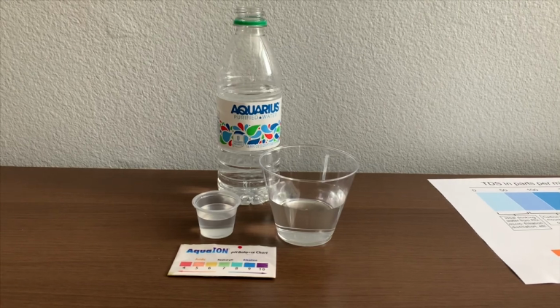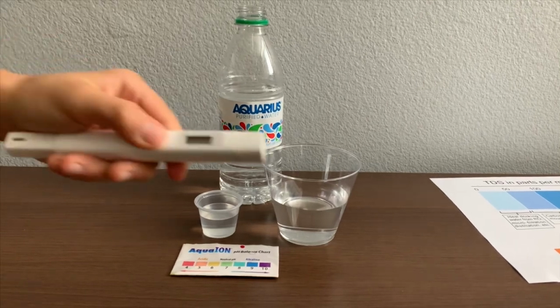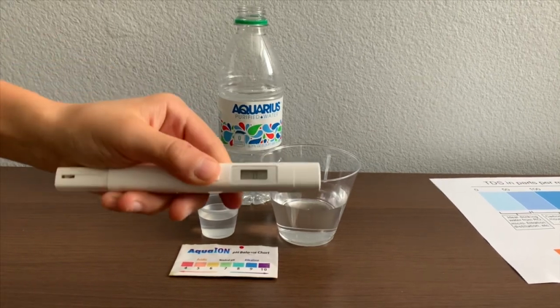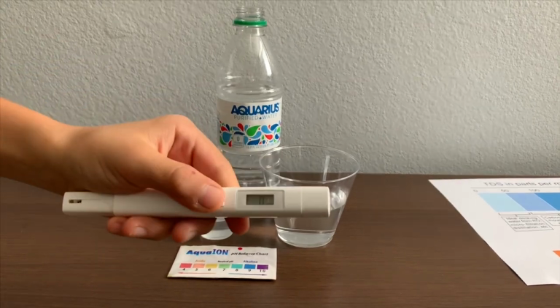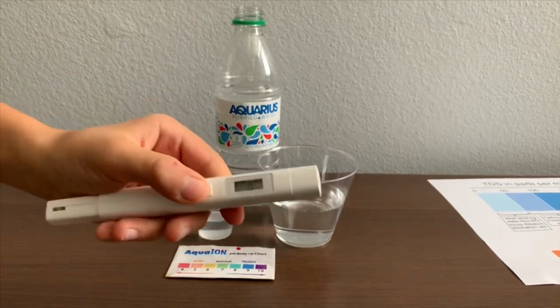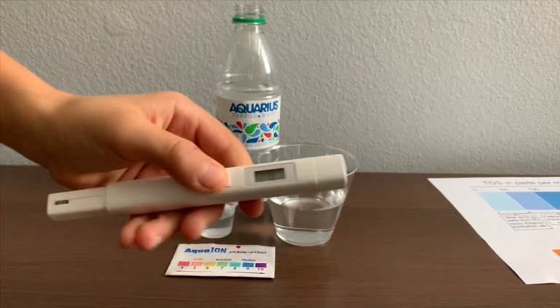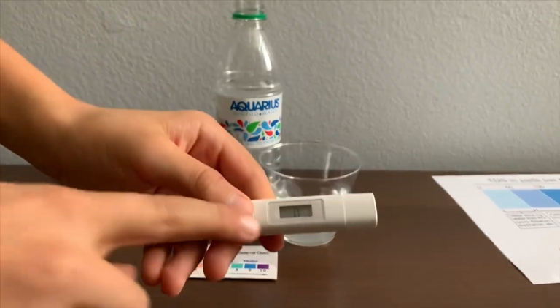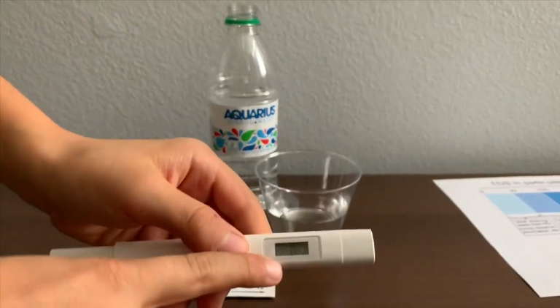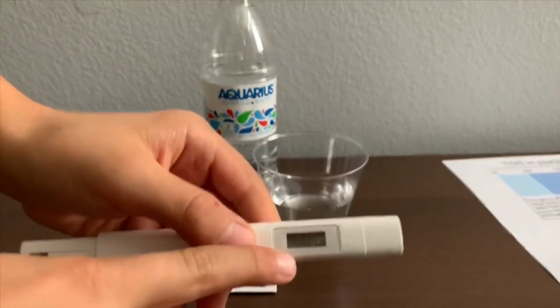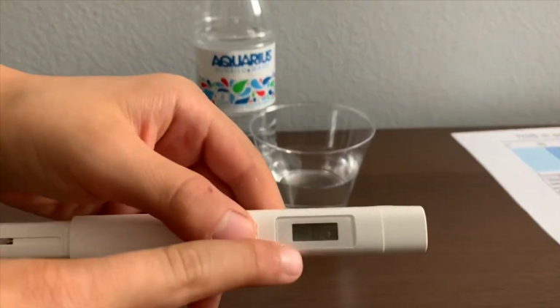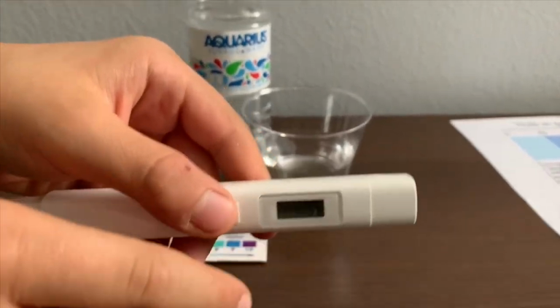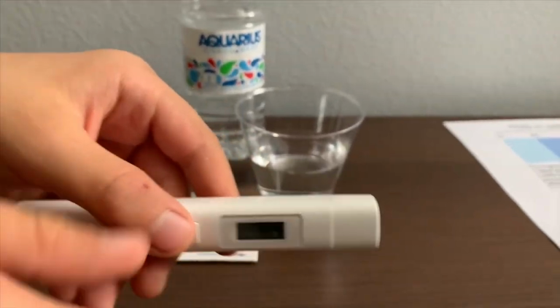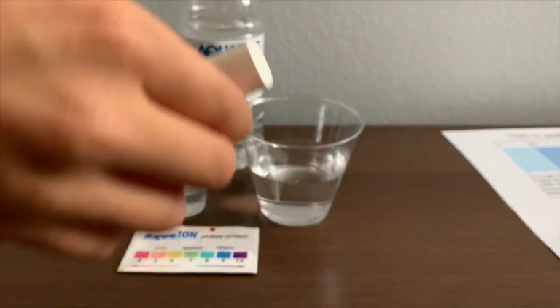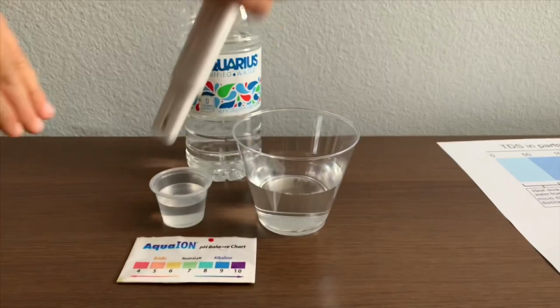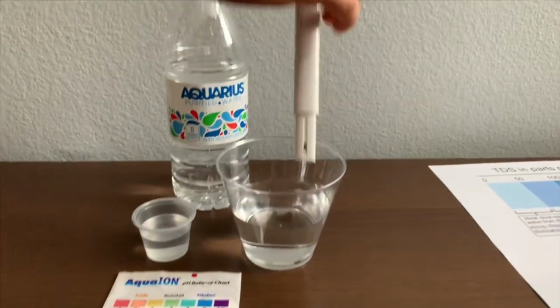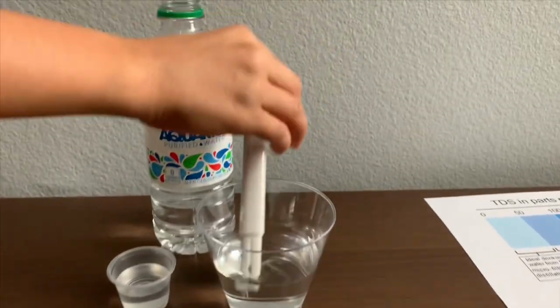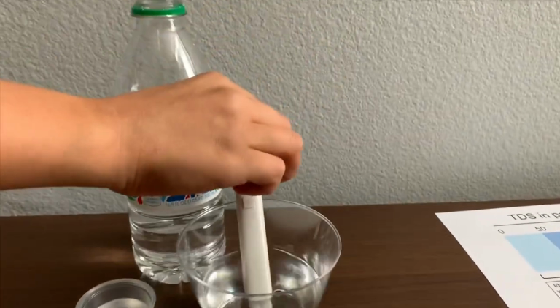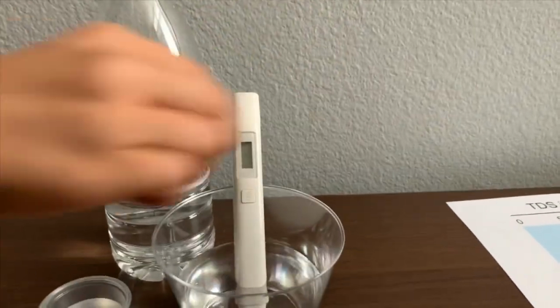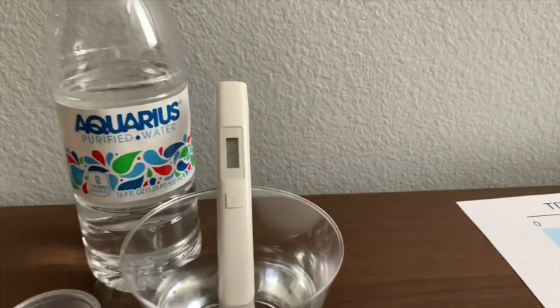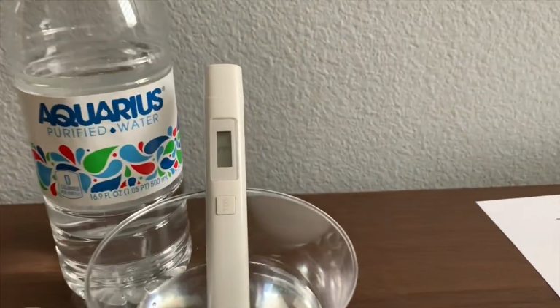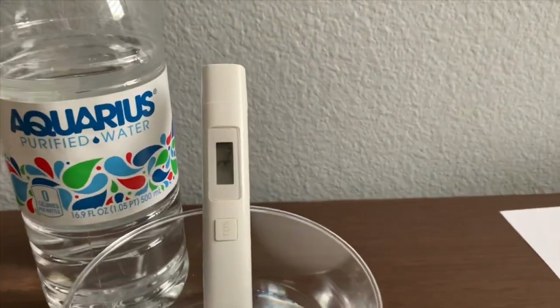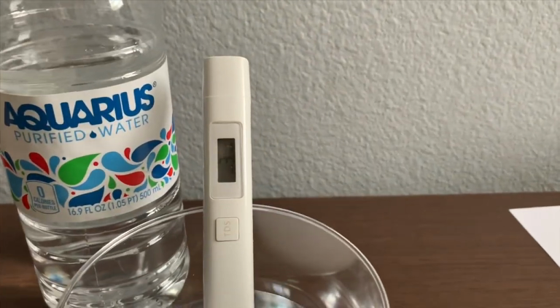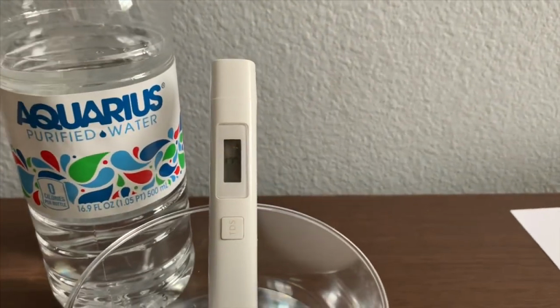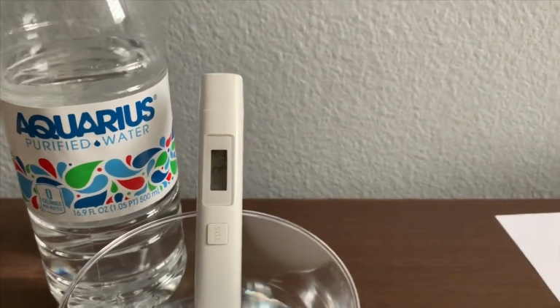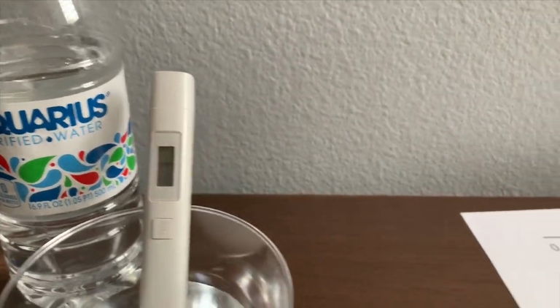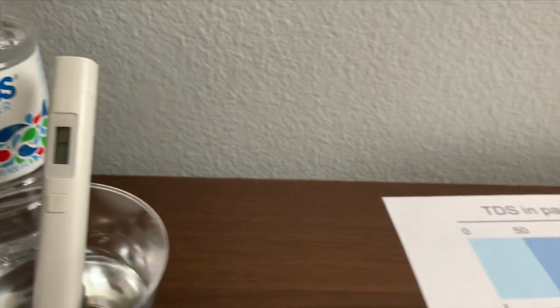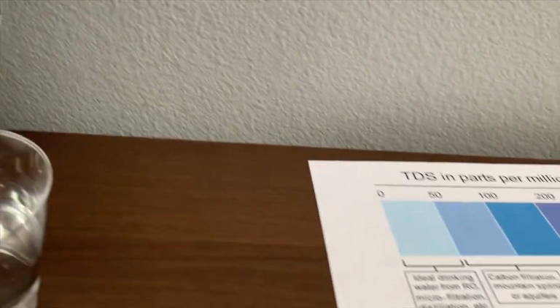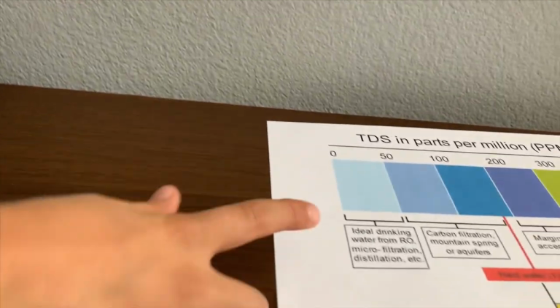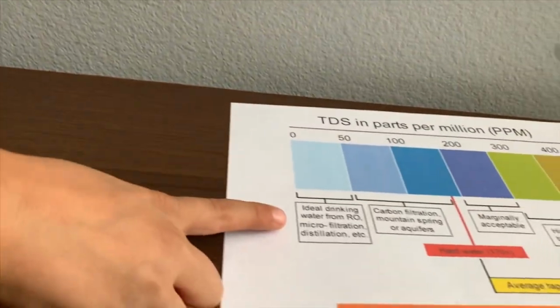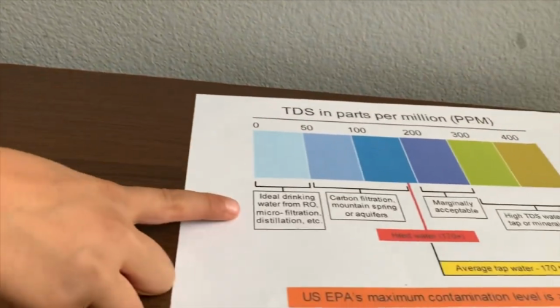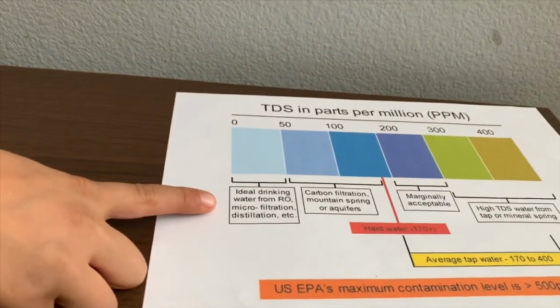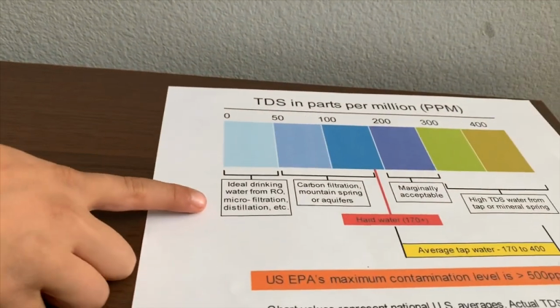Turn on the TDS tester. Make sure it says 0 and put it in. The reading is 3. That is microfiltered distilled water.